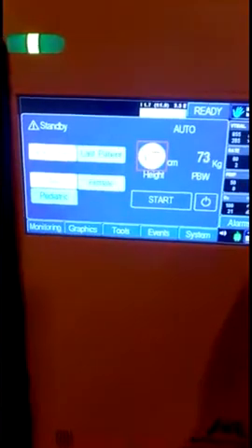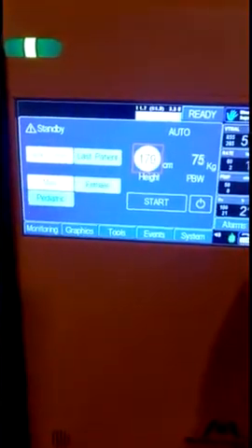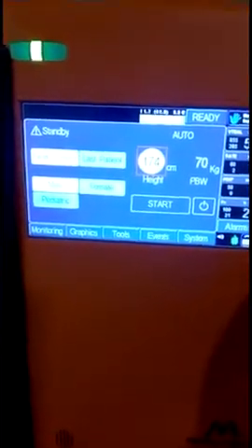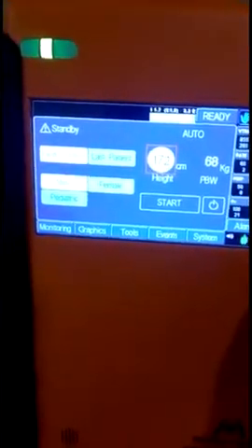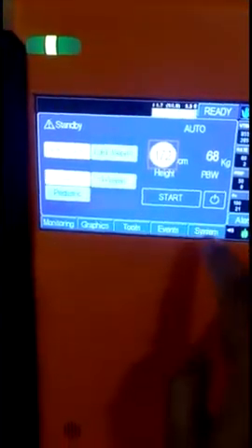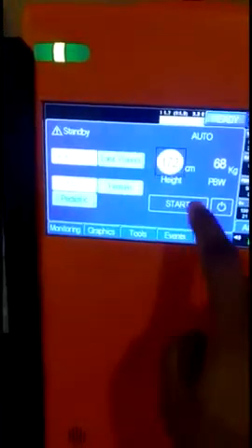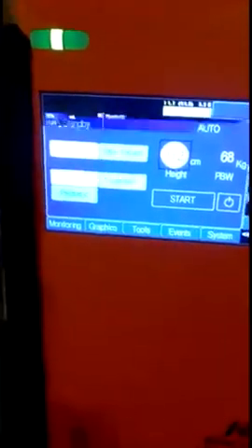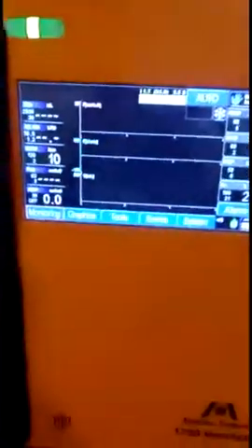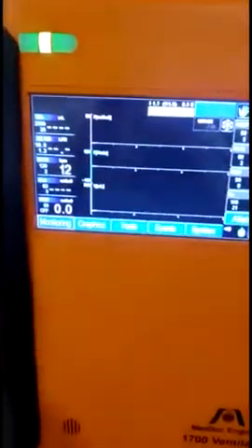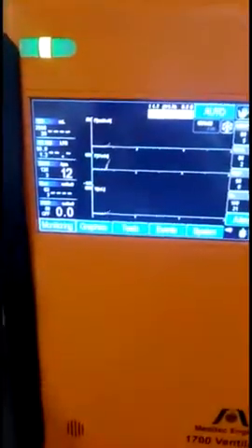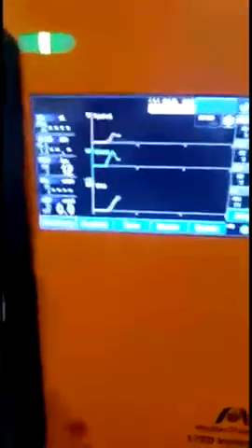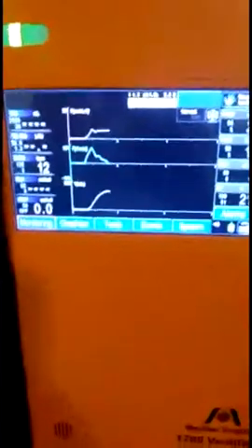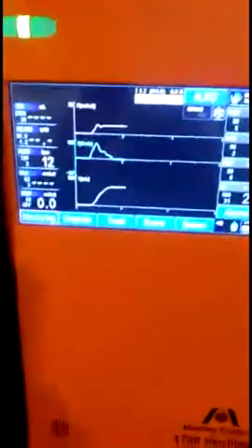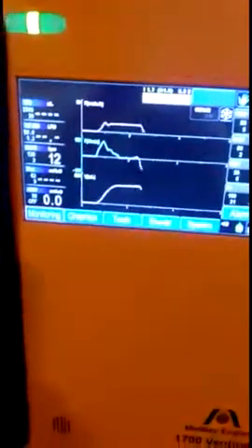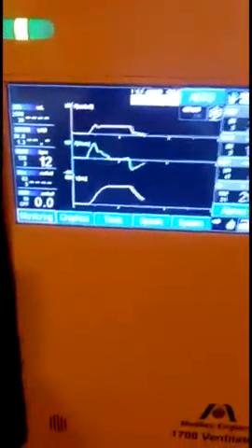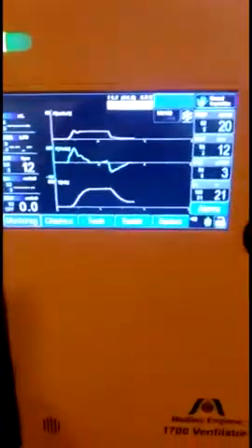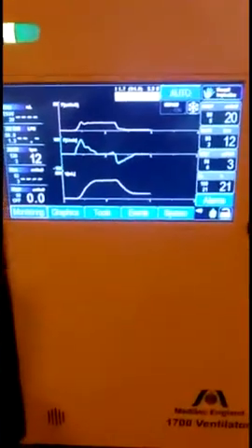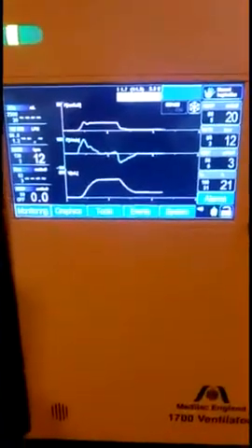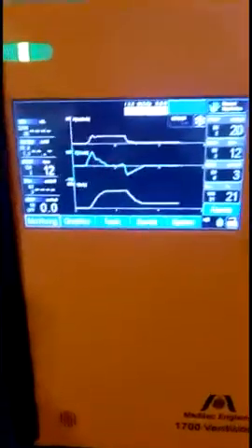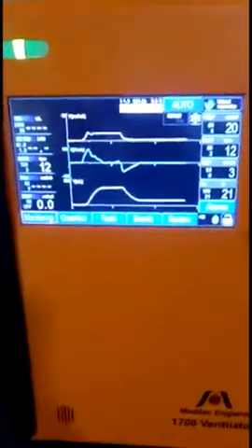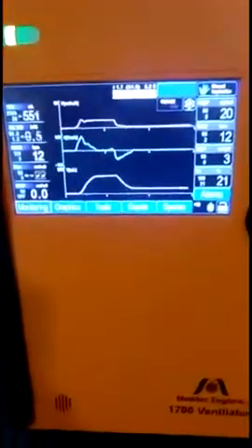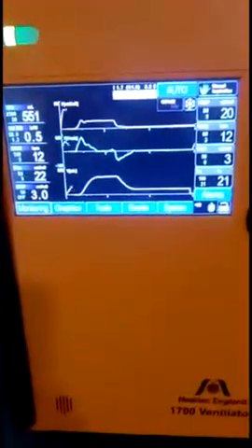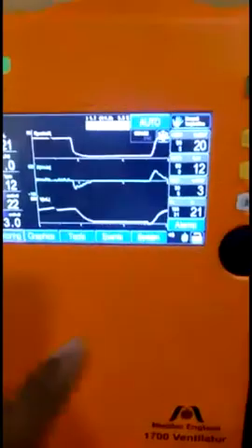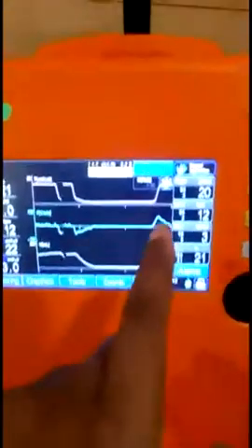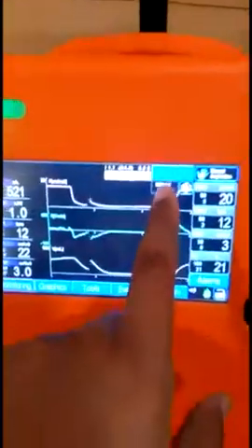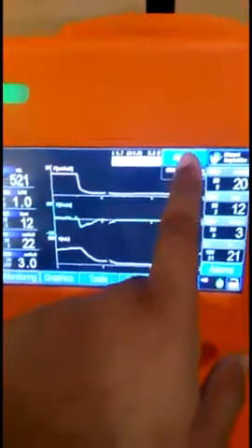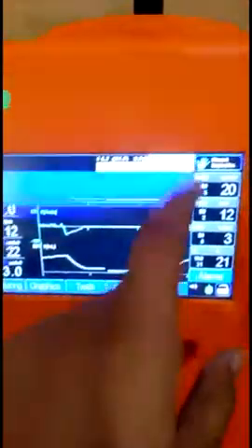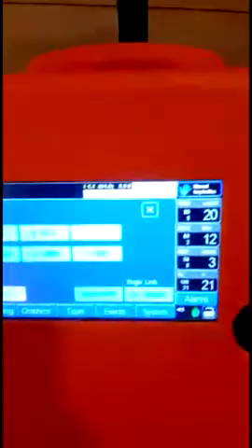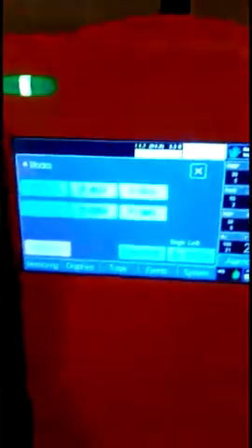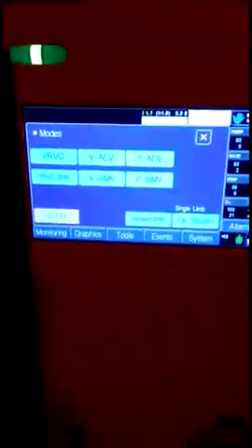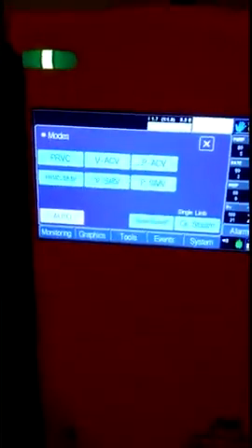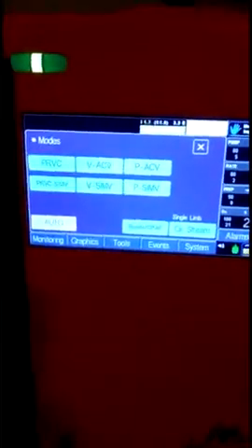For switching on the ventilator, there is an on/off switch on the right side. First you turn it on like this, then you will get a beep sound, and you have to press and hold the front button for 3 to 4 seconds until the display comes on the screen.